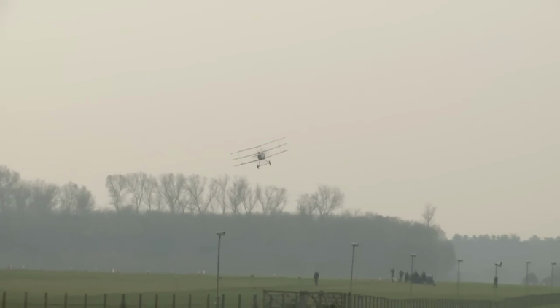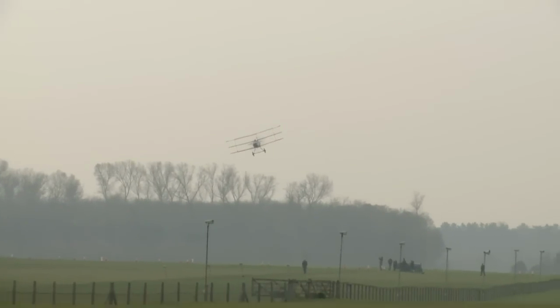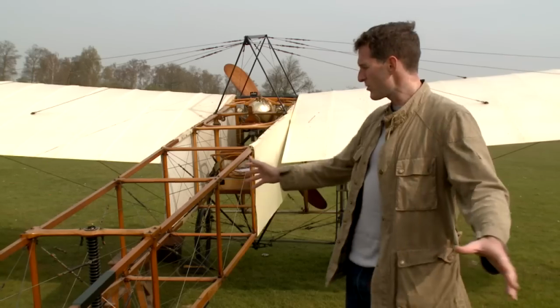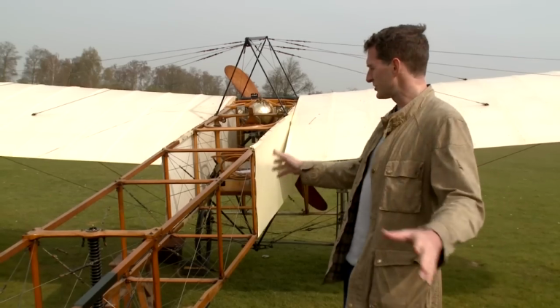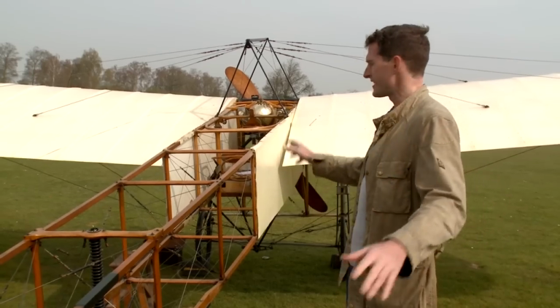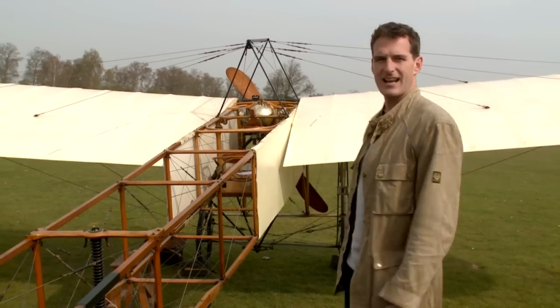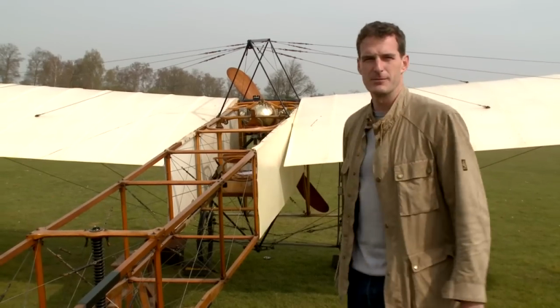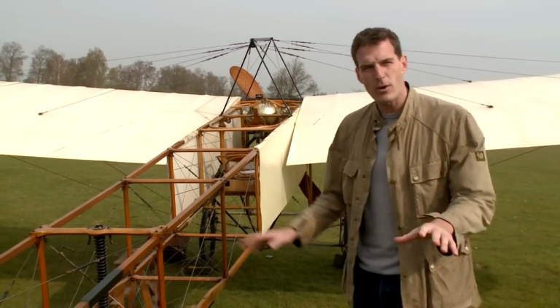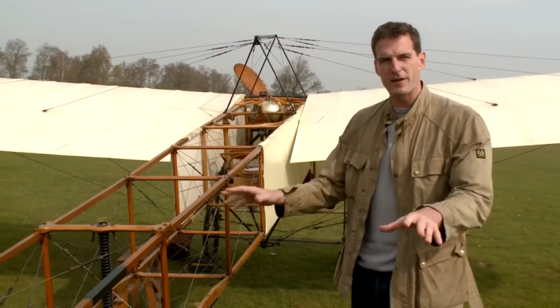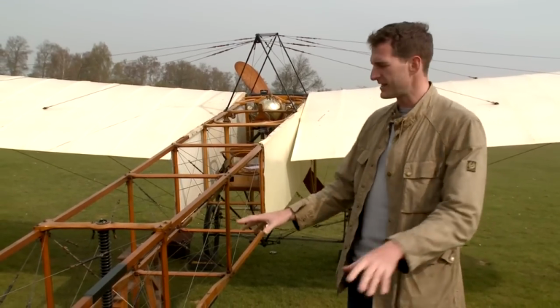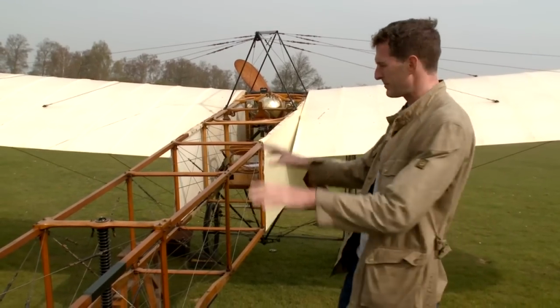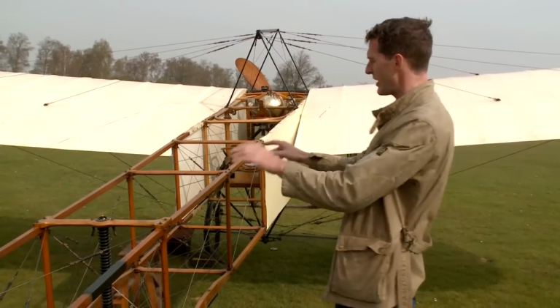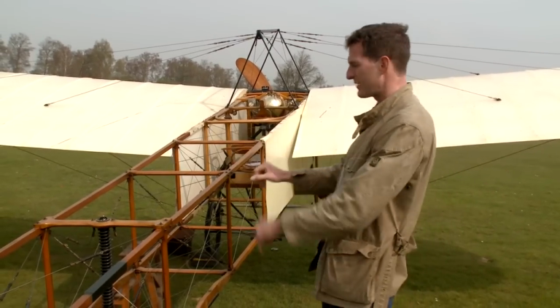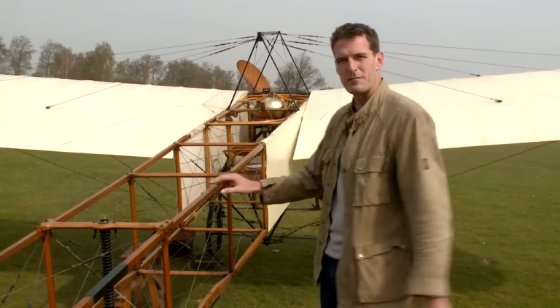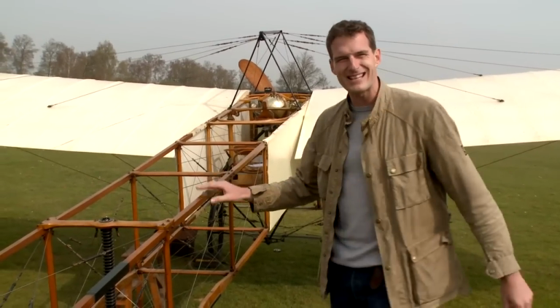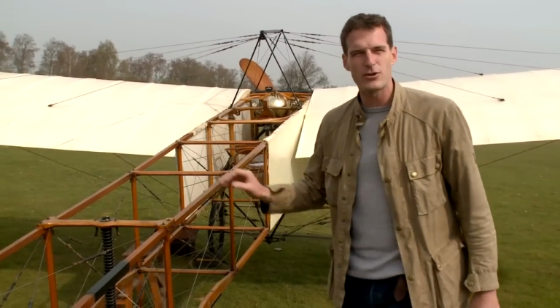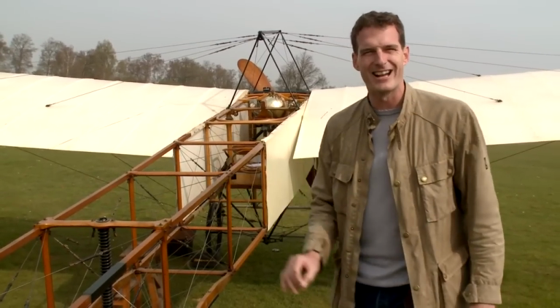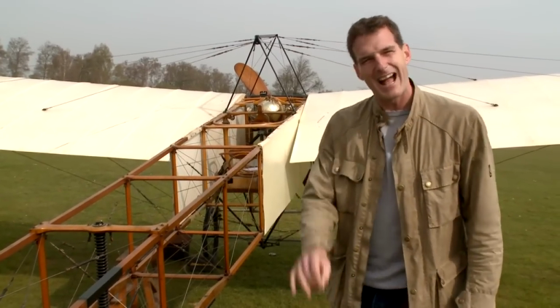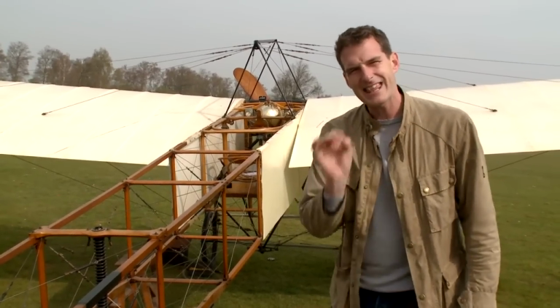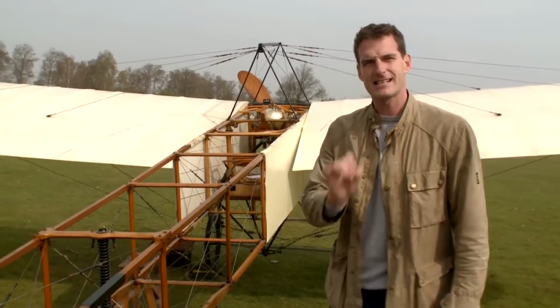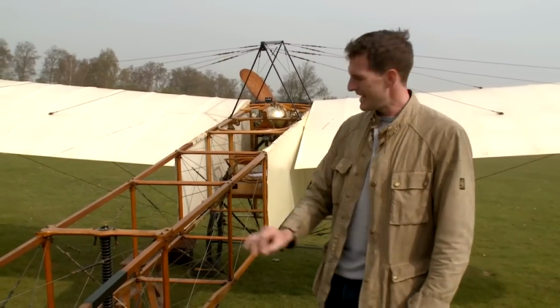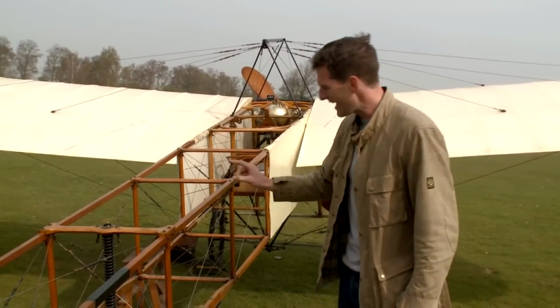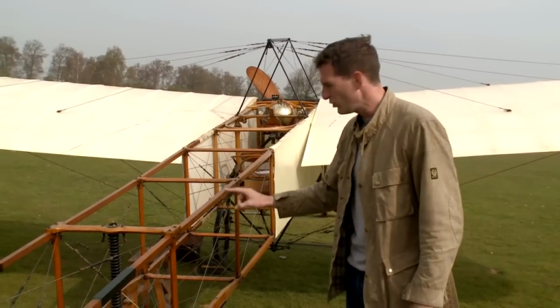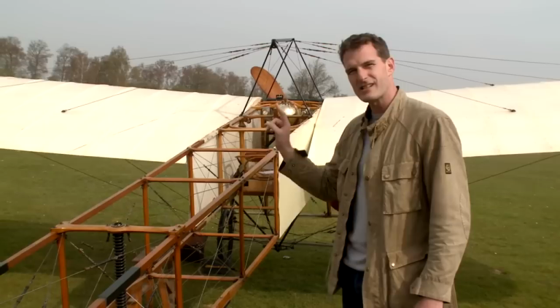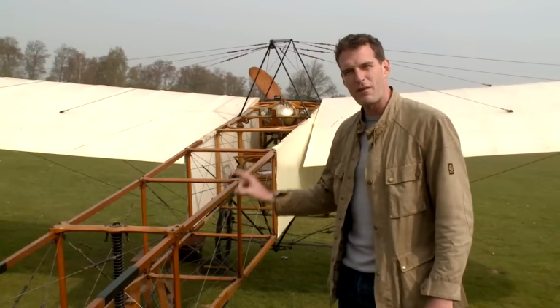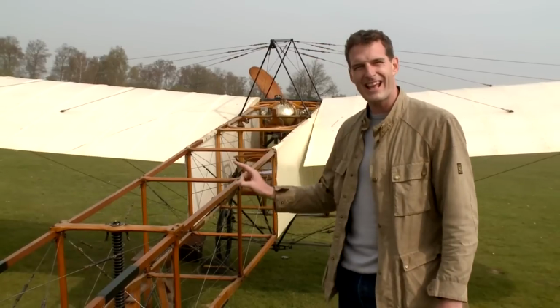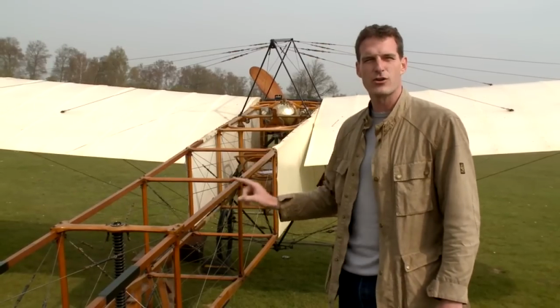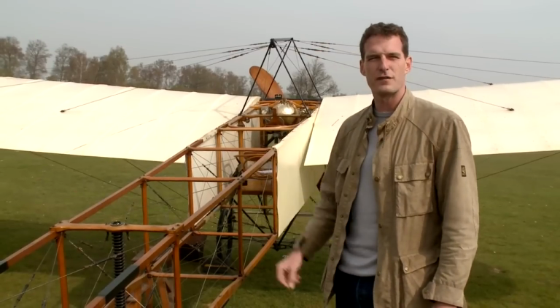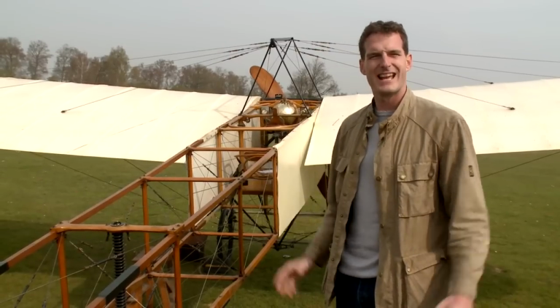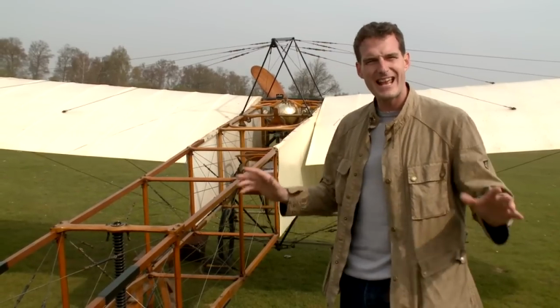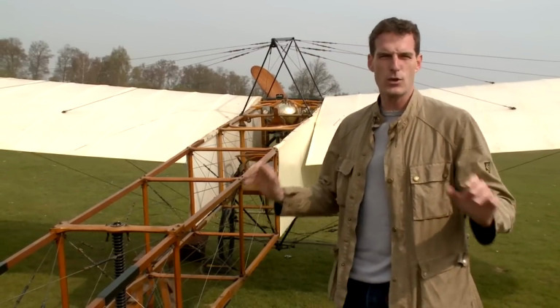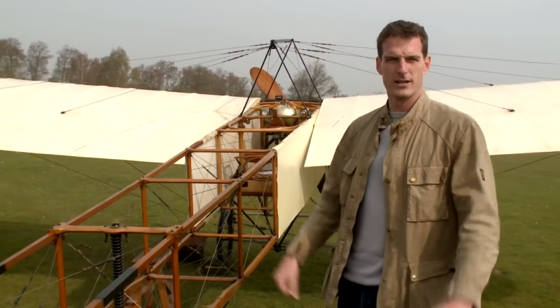There are so many treasures in this collection but this is one of my favourites. This is a Blériot XI from 1909 and this is the oldest flying aircraft in the world.